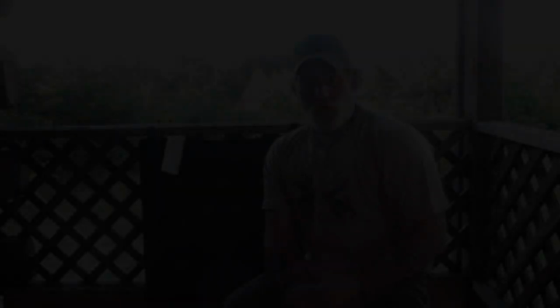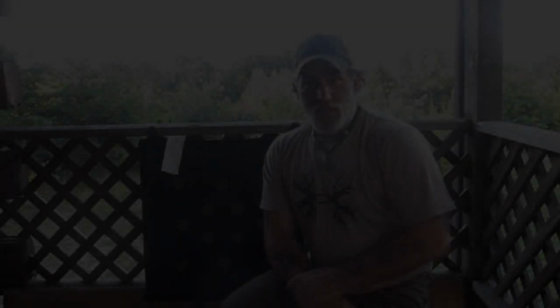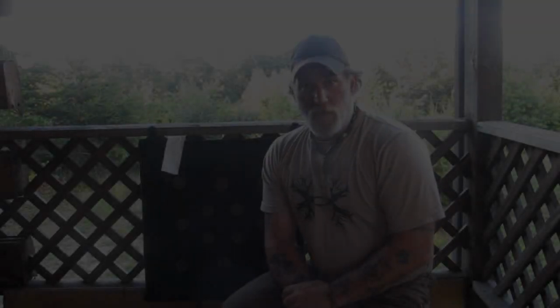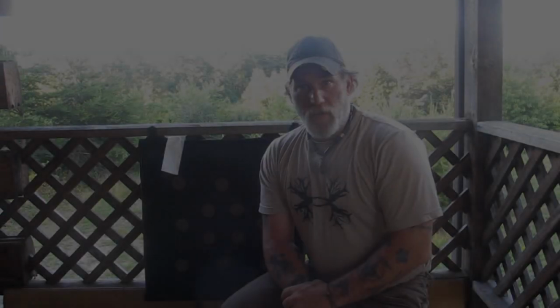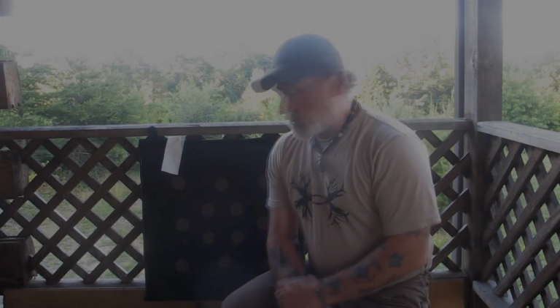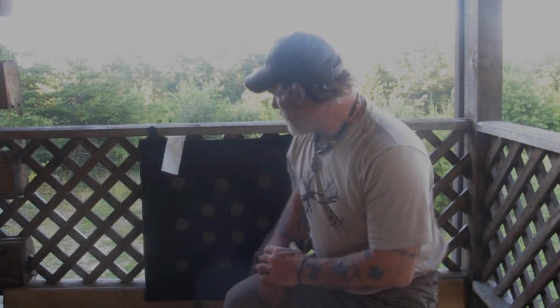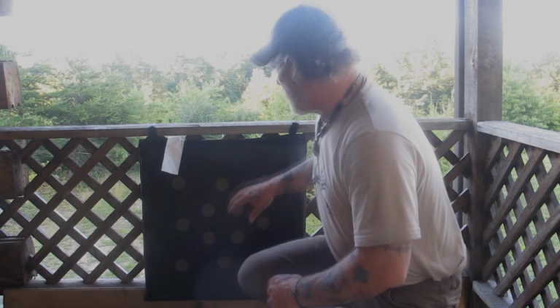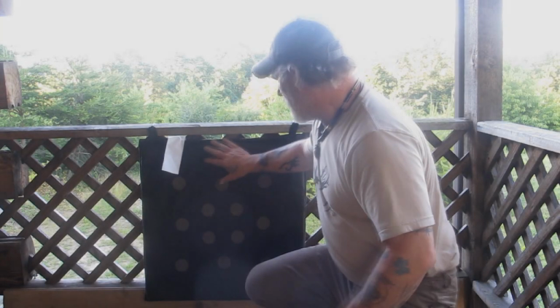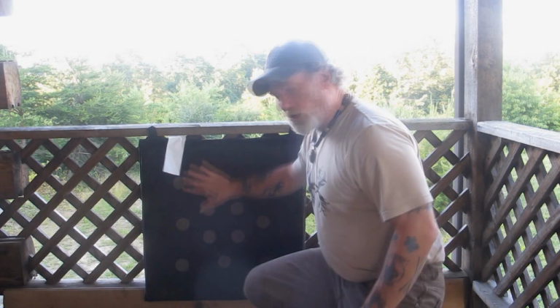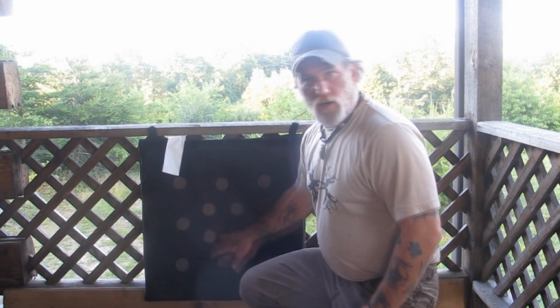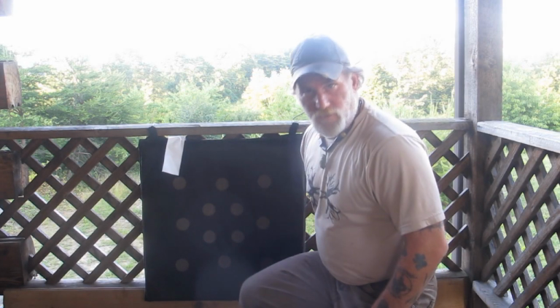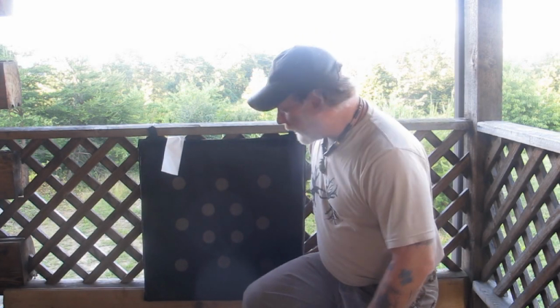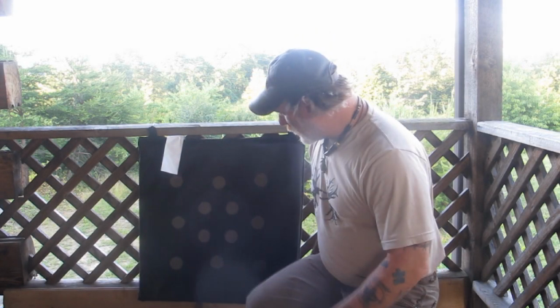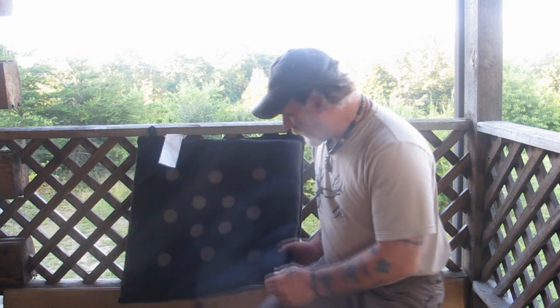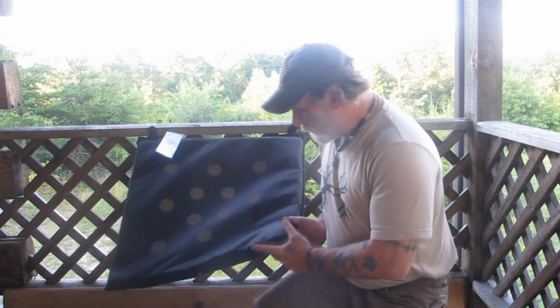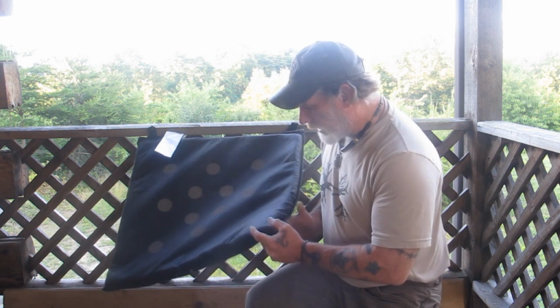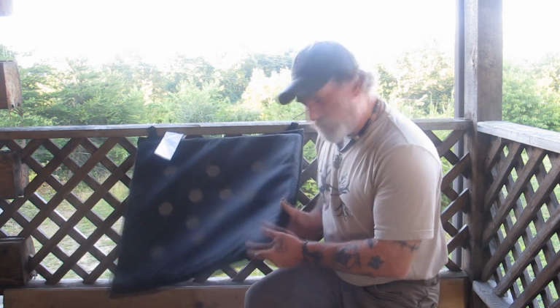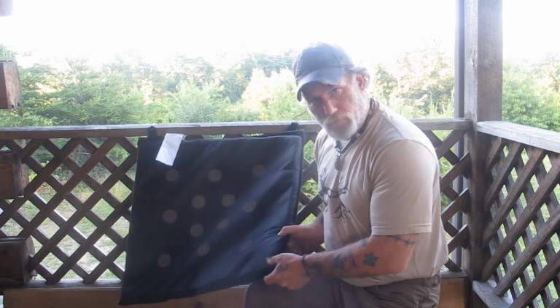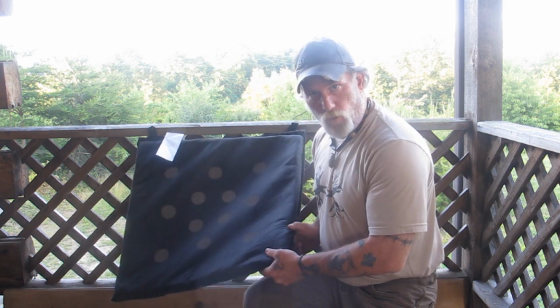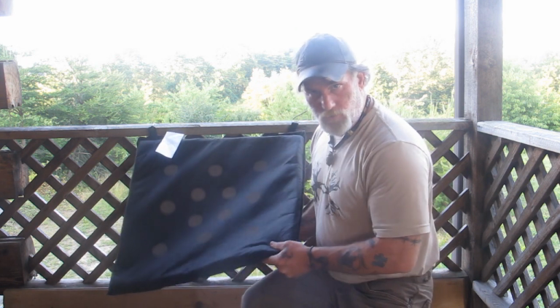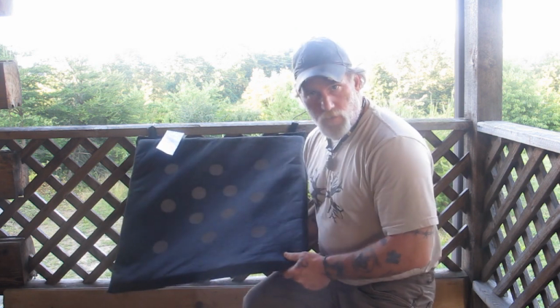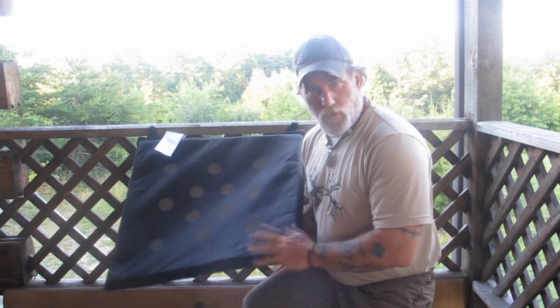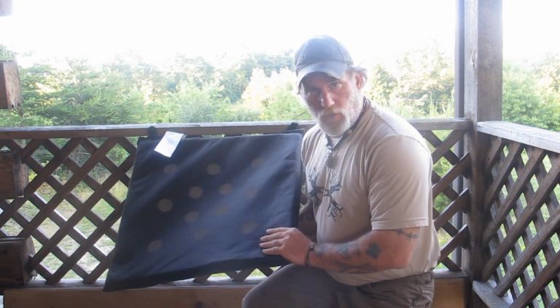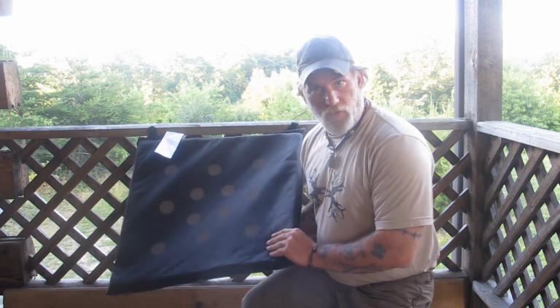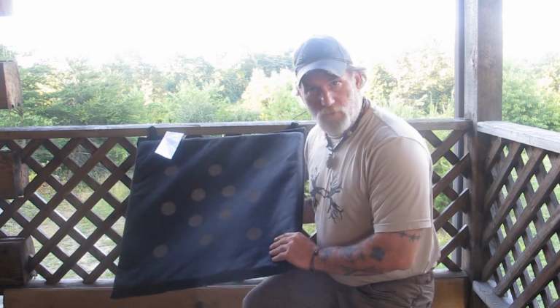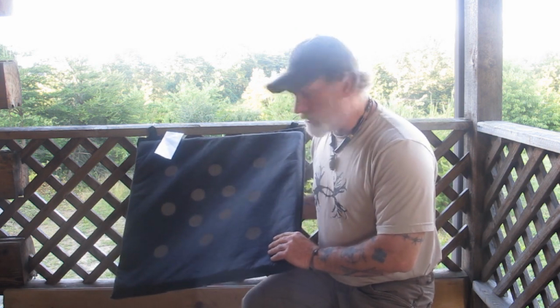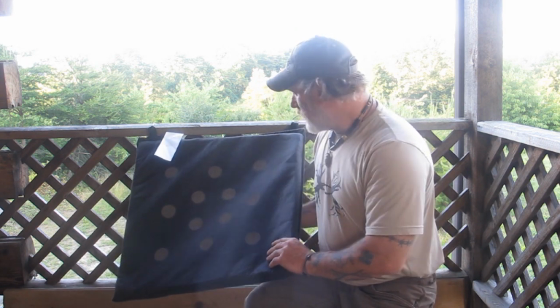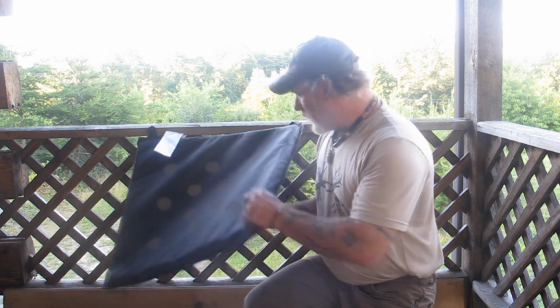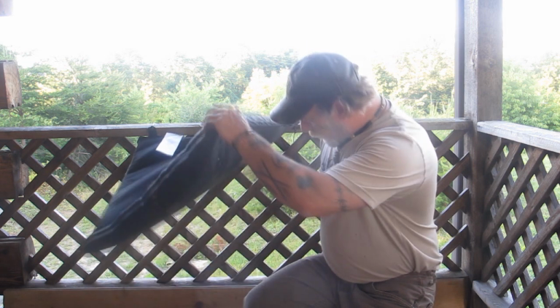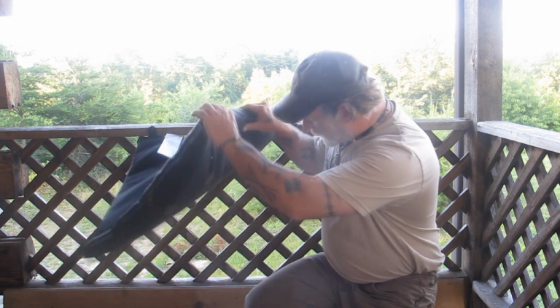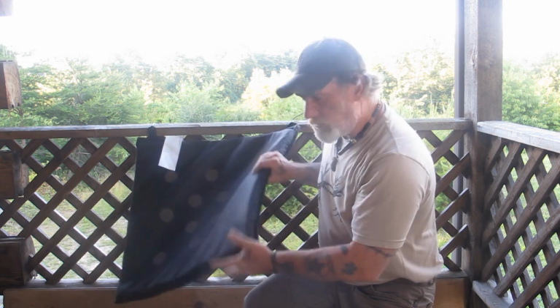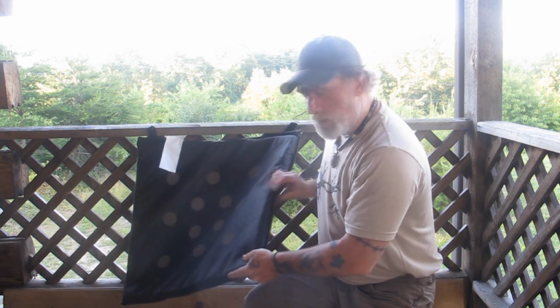Afternoon guys, Dave Canterbury at the Pathfinder School. I'm out here doing a little product testing today. I've got this backstop from BUP Sports and I'll put a link to their website on this video.